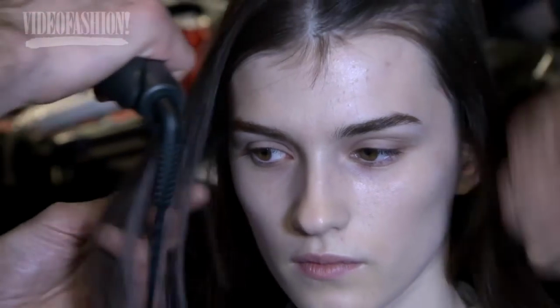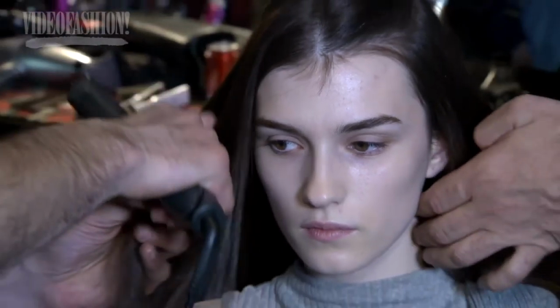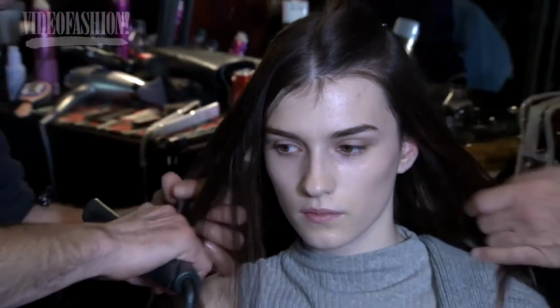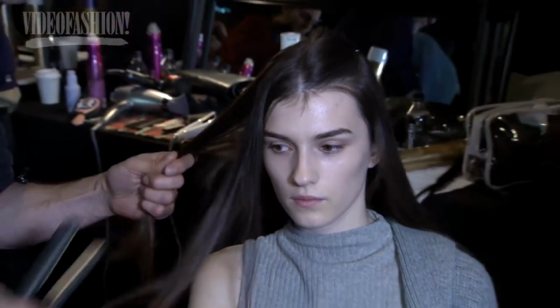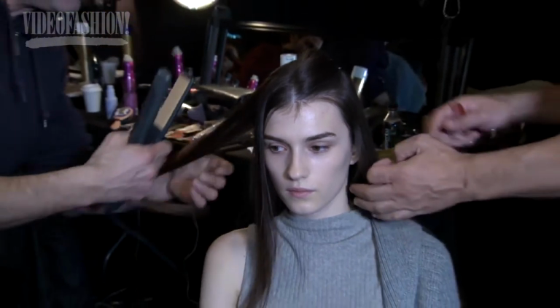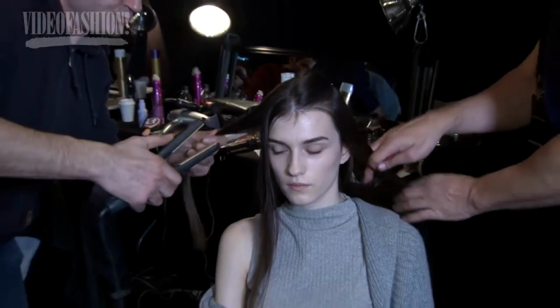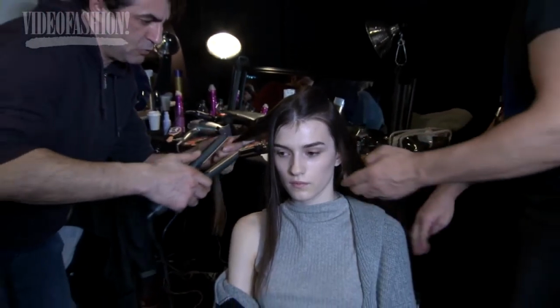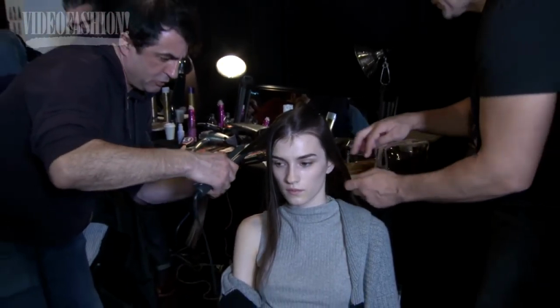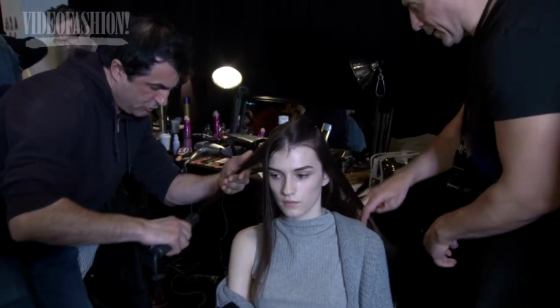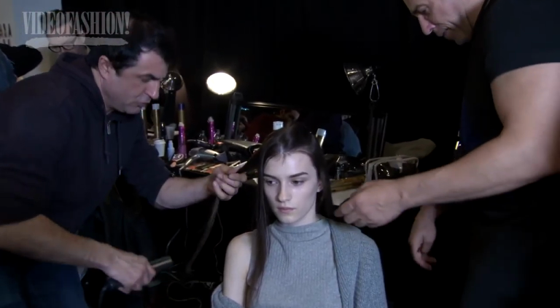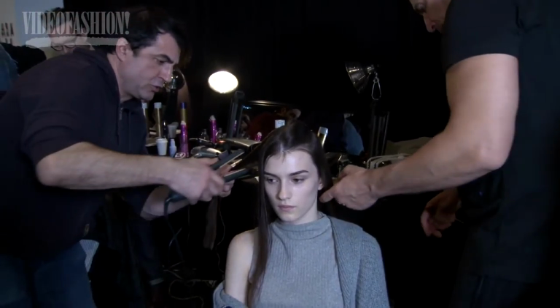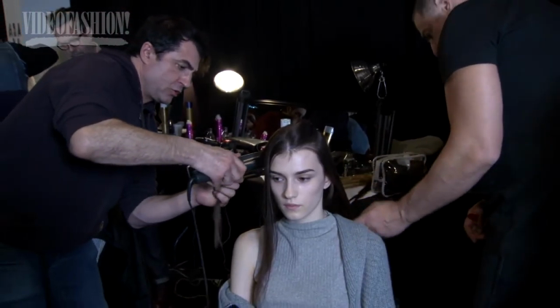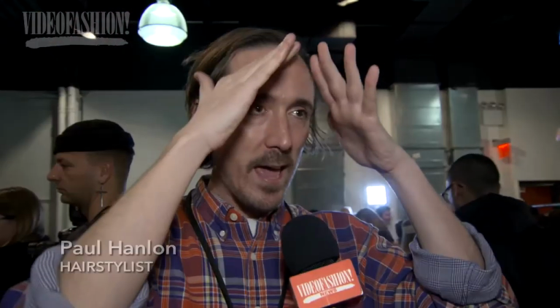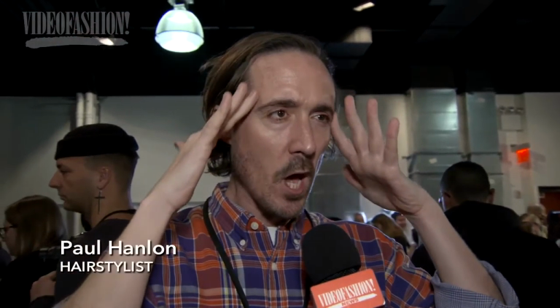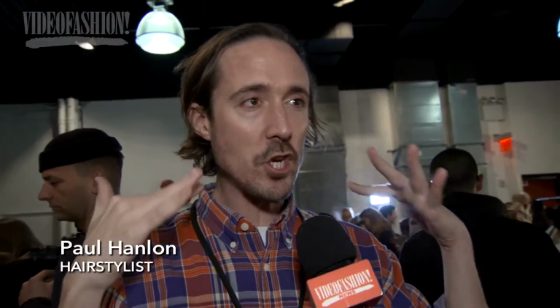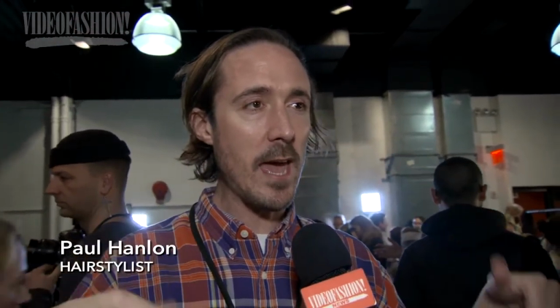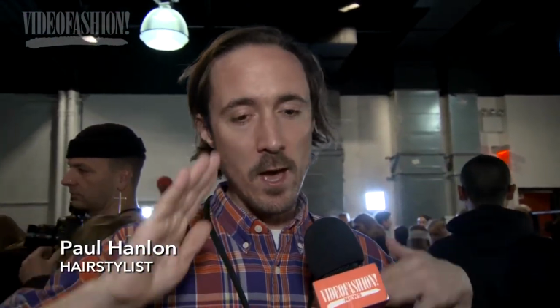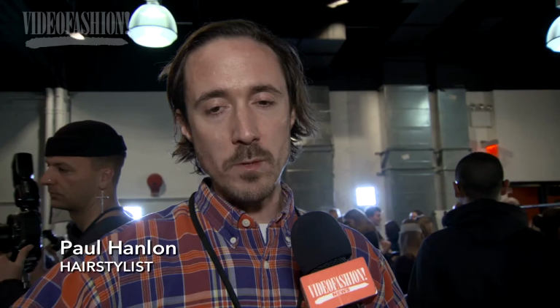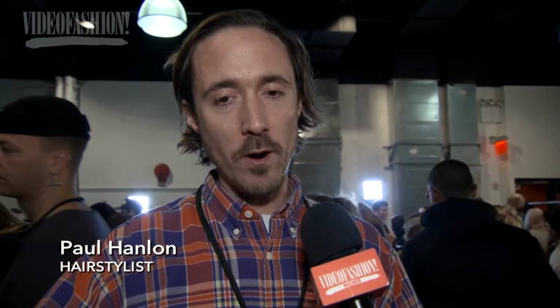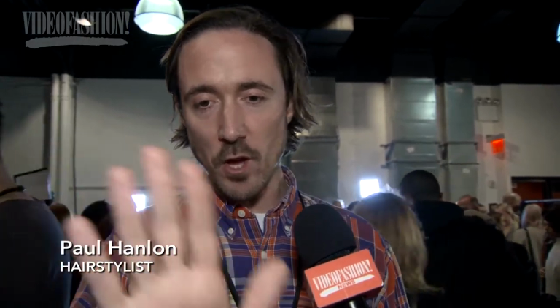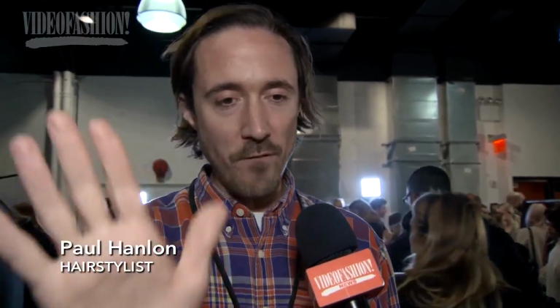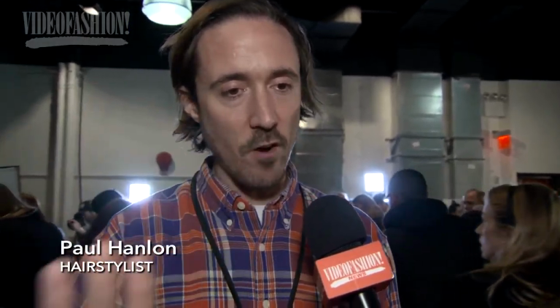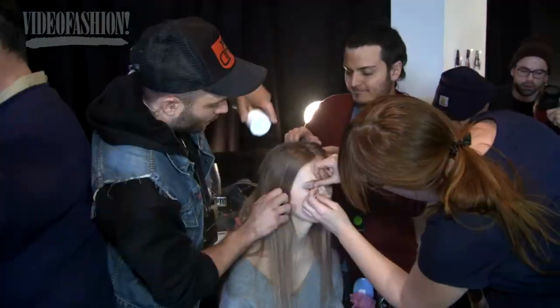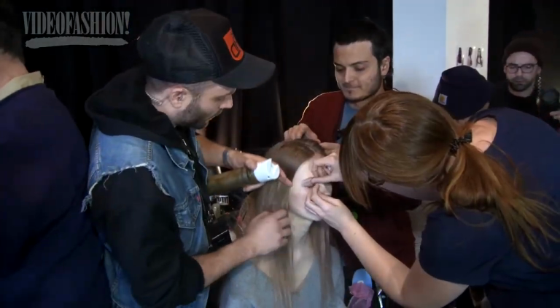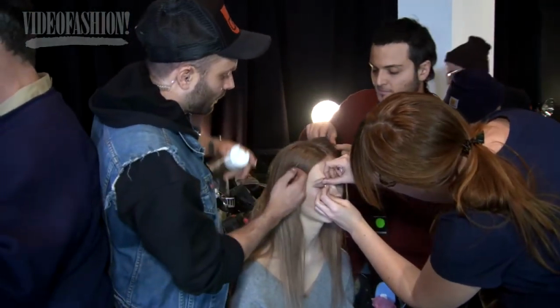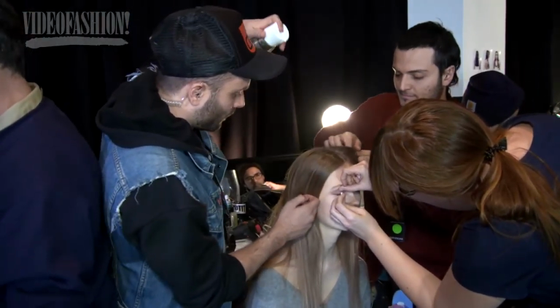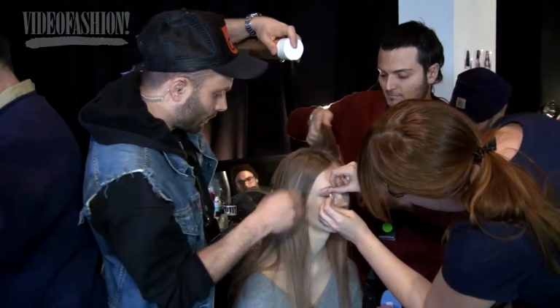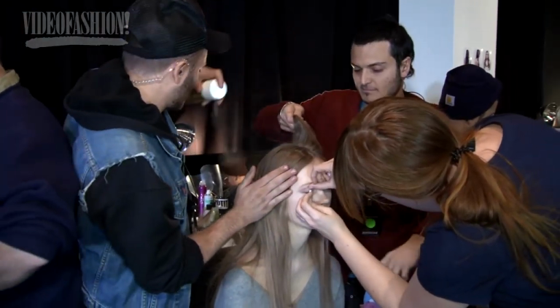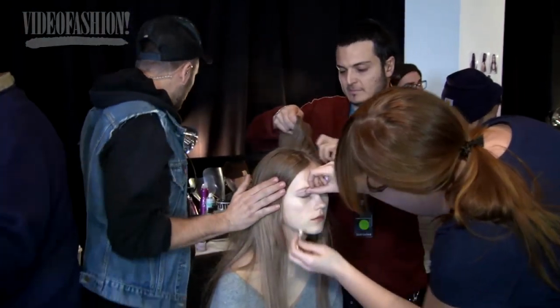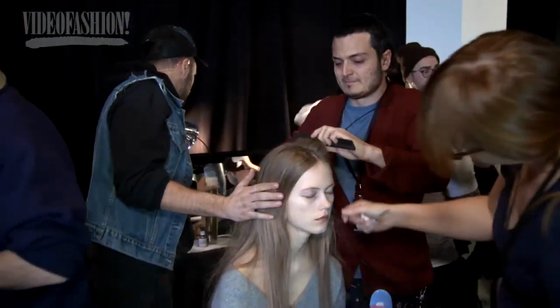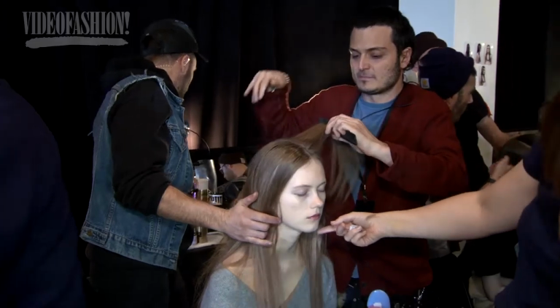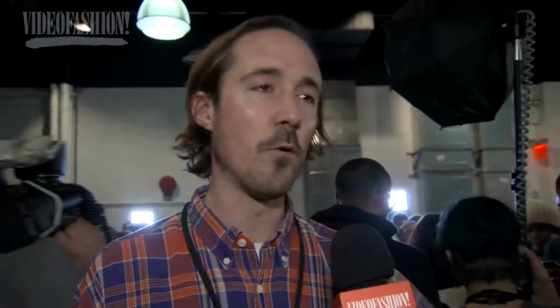It's very sophisticated — center parted, very, very flat, very clean, no flyaway hairs, quite sheer hair, almost like one length going into a very soft movement through the ends. Lots of hairspray to give it the shine and the hold.